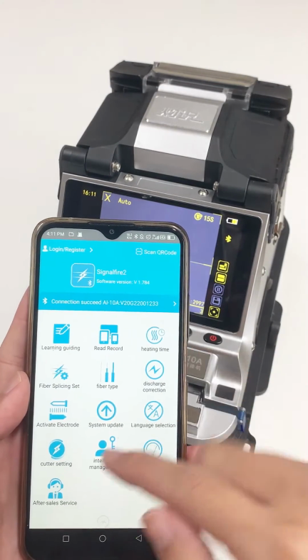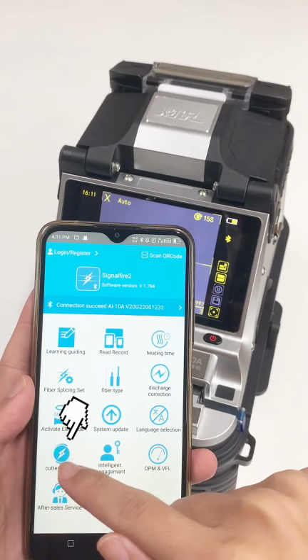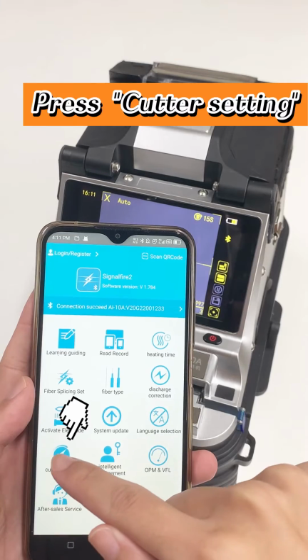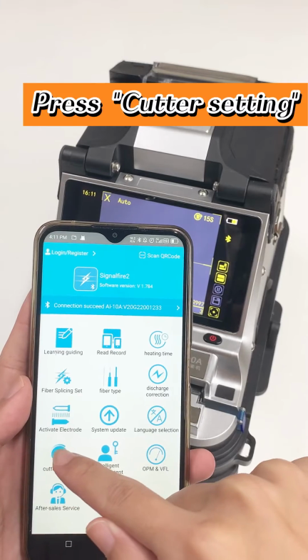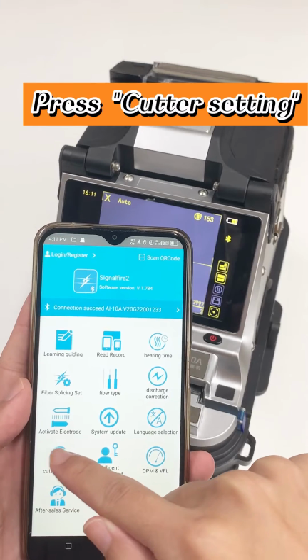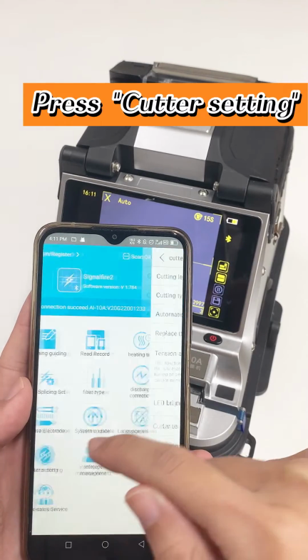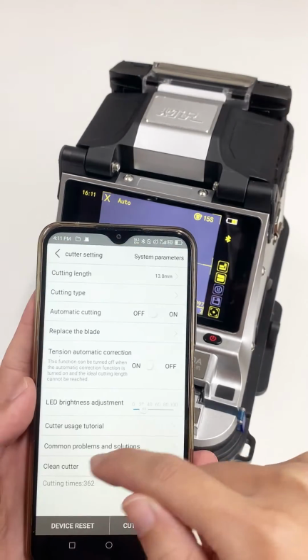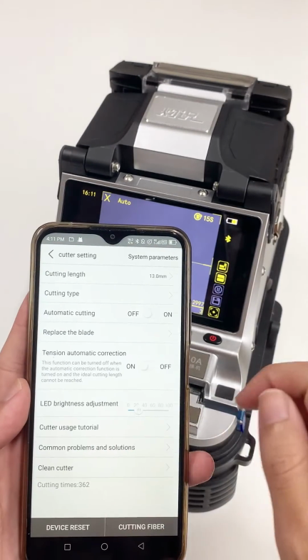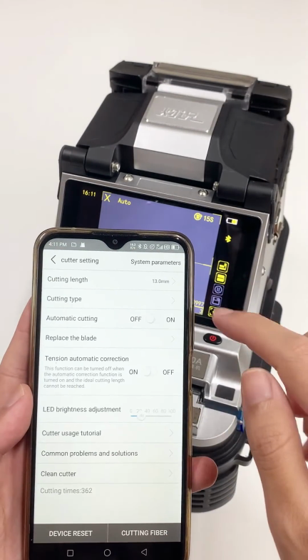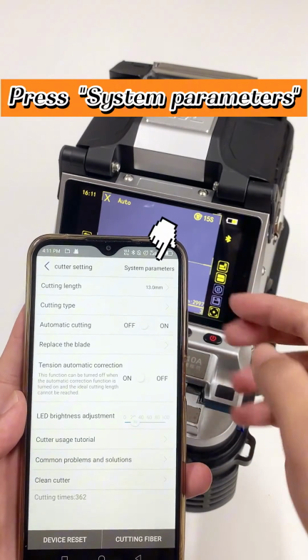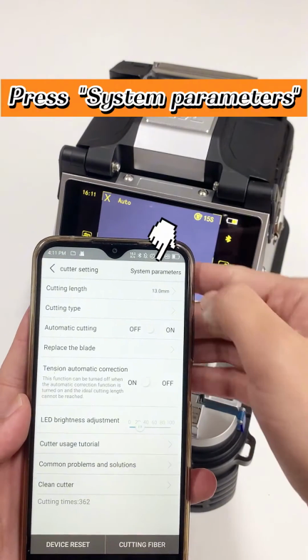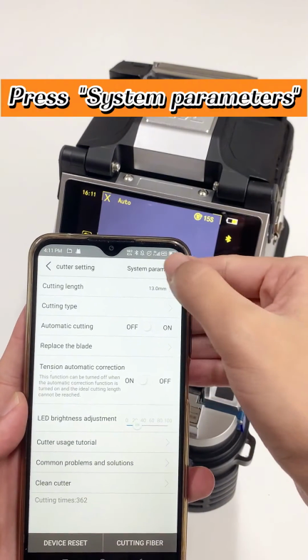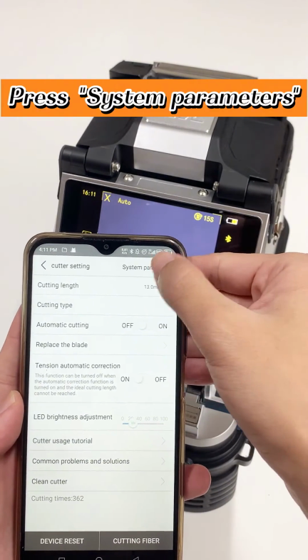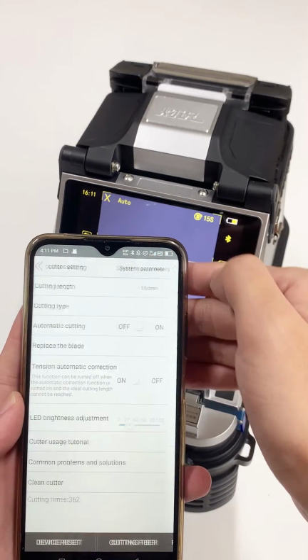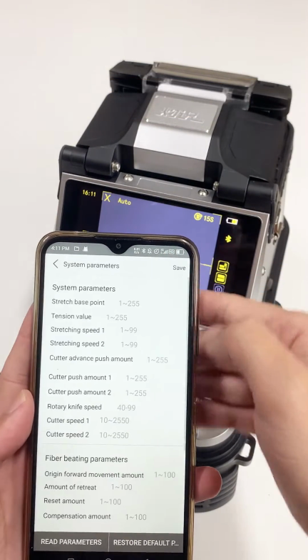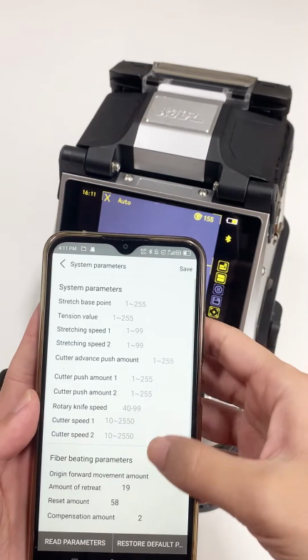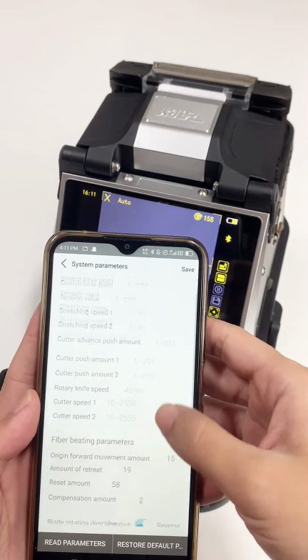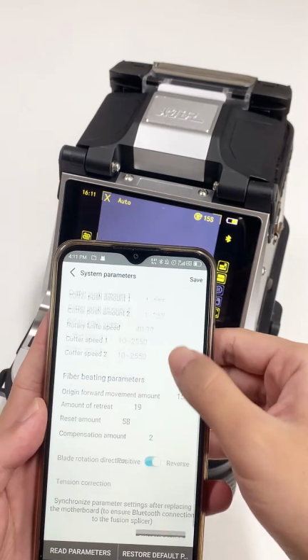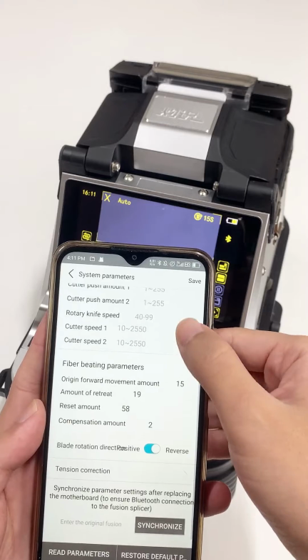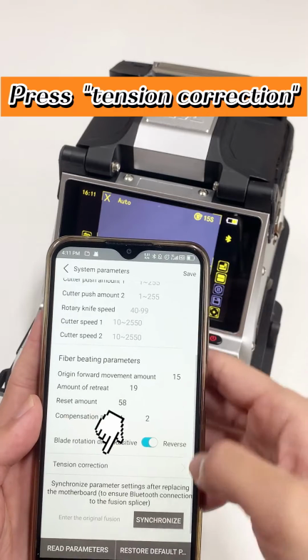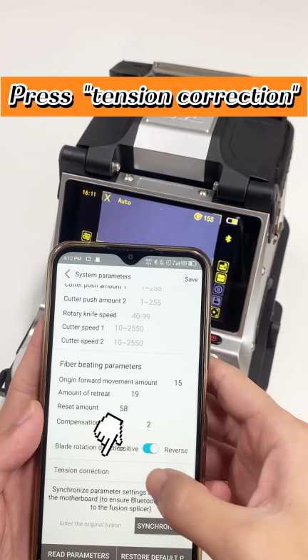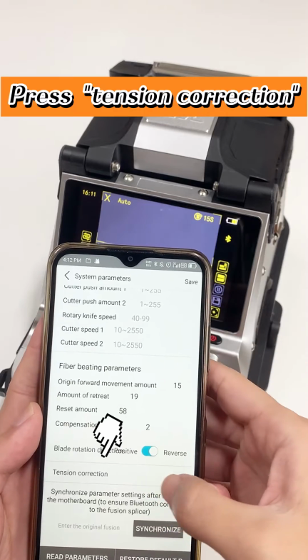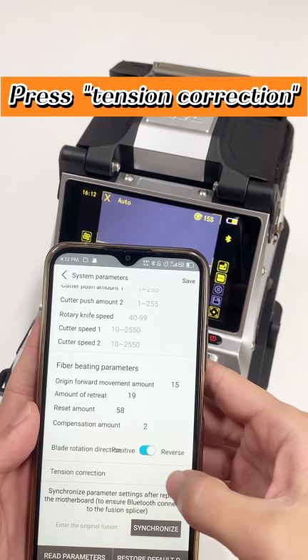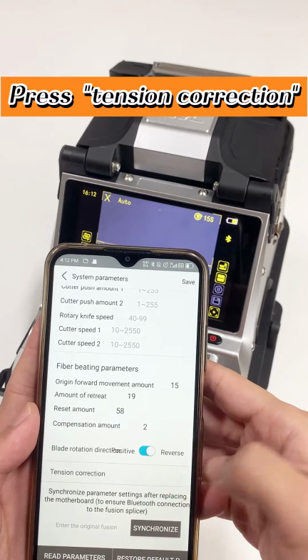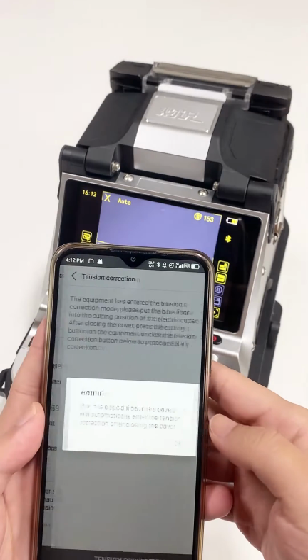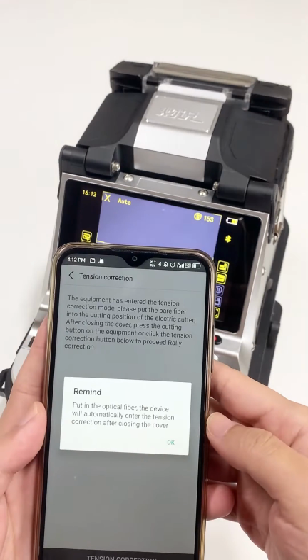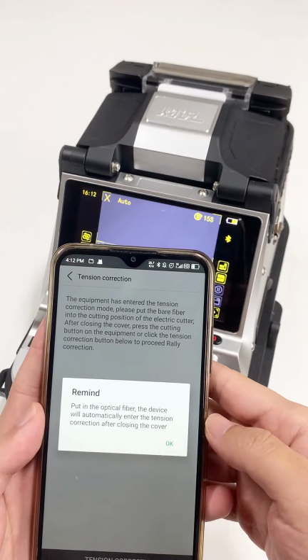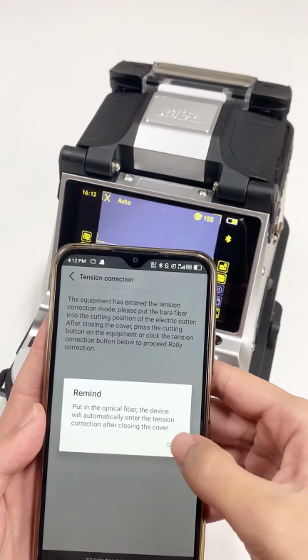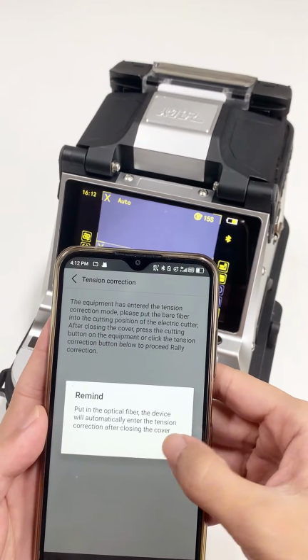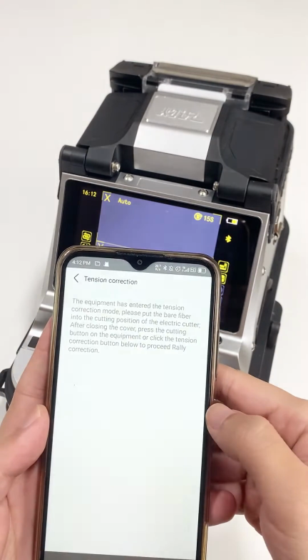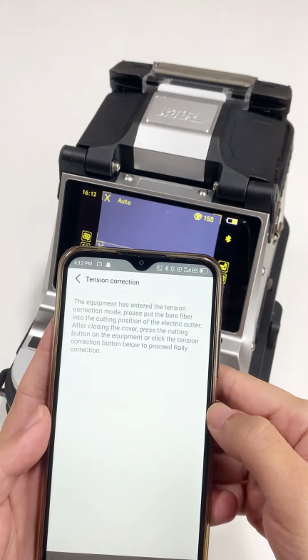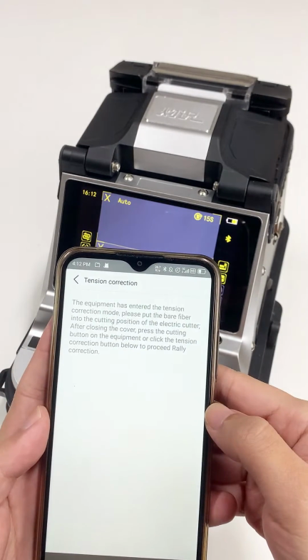Press Cutter Setting. Press System Parameters. Press Tension Correction. Check the Remind message, then press OK.